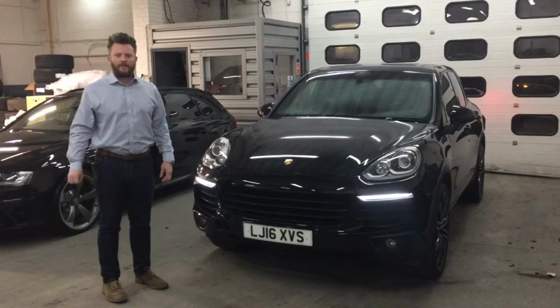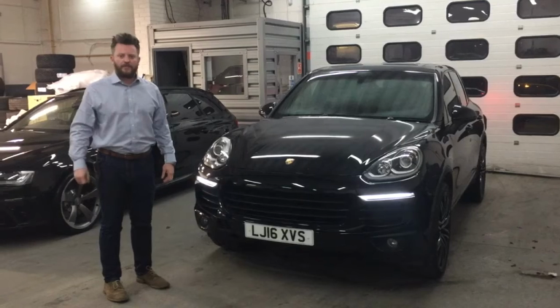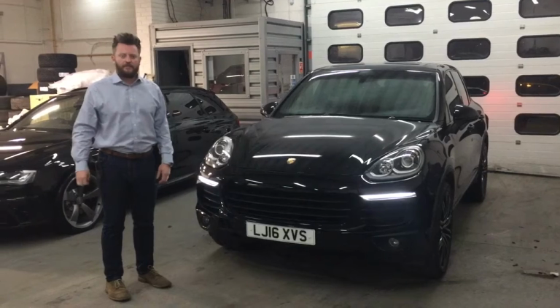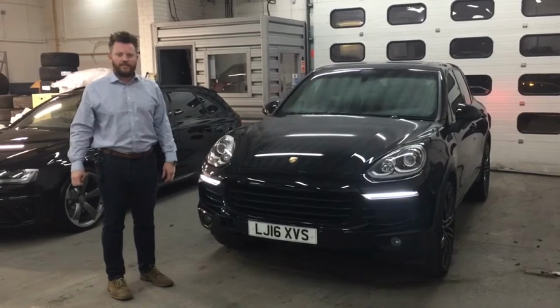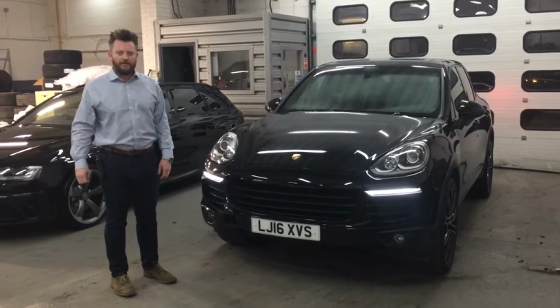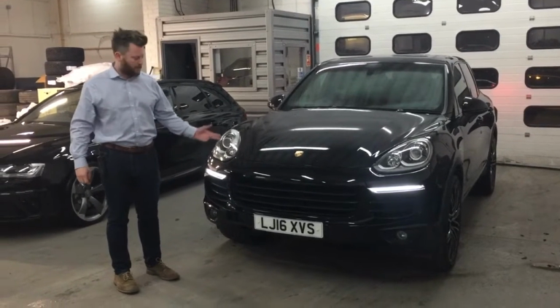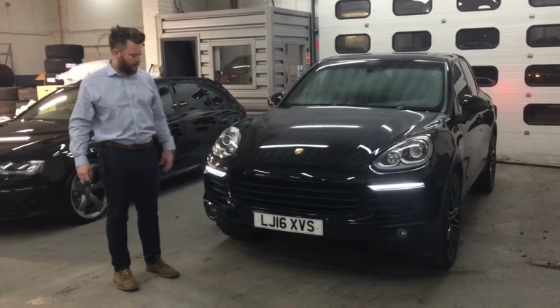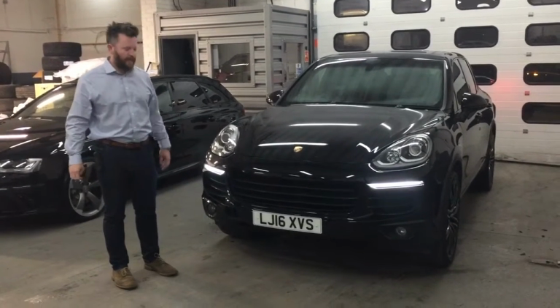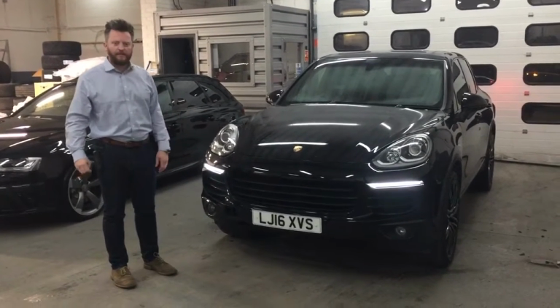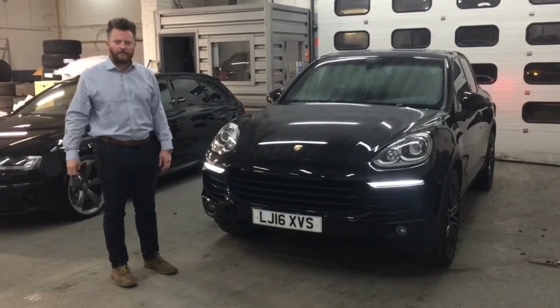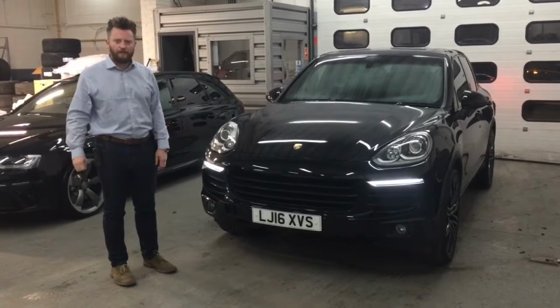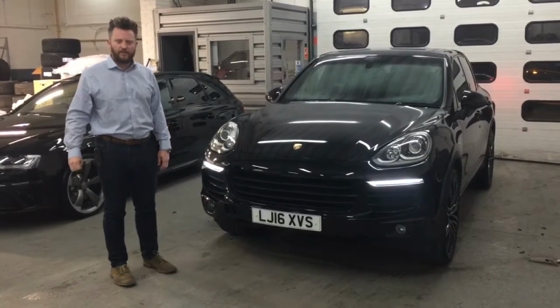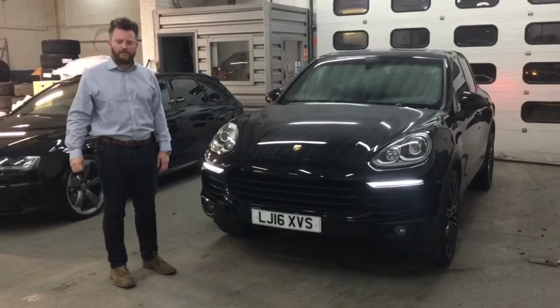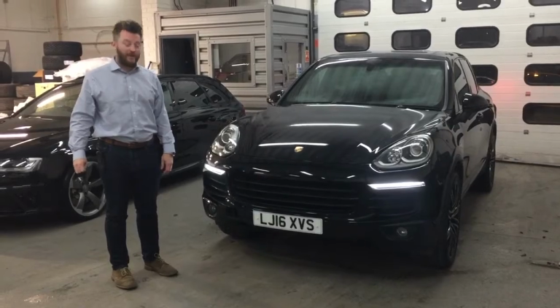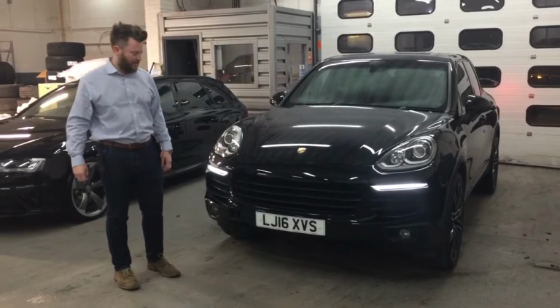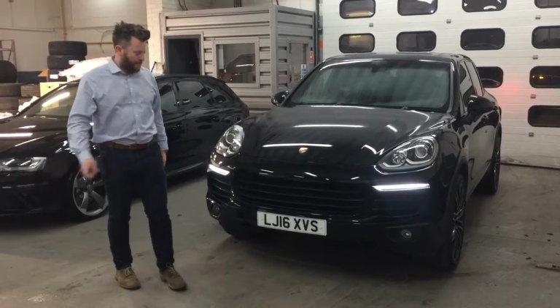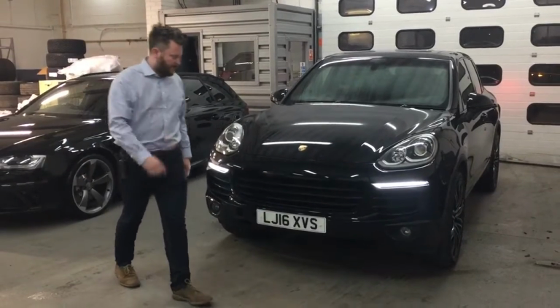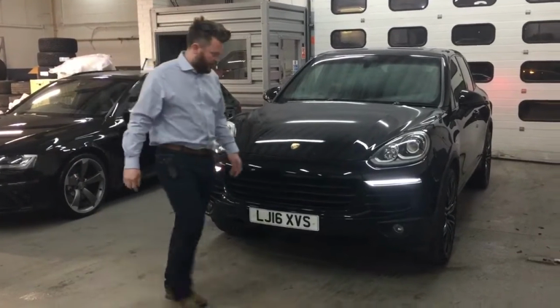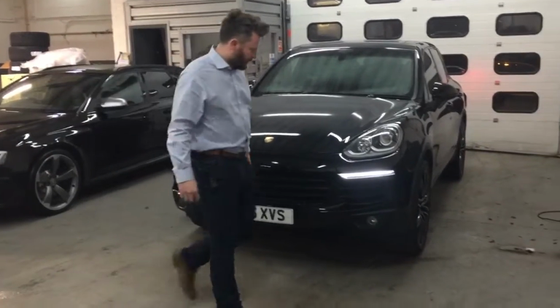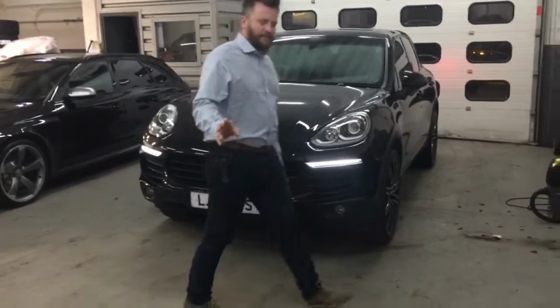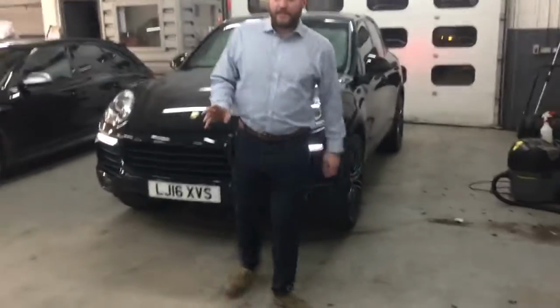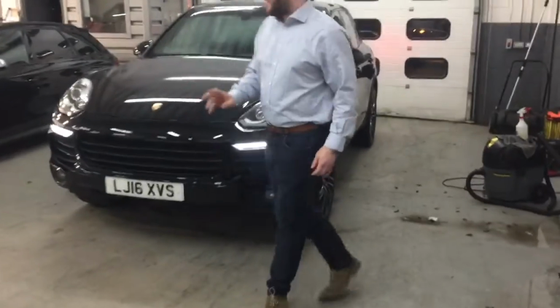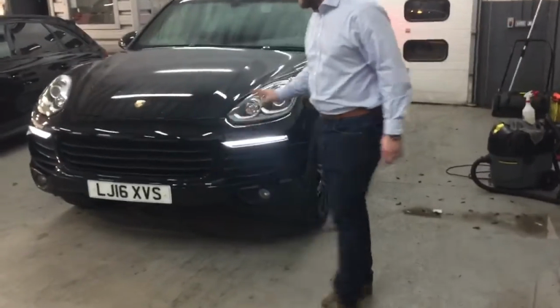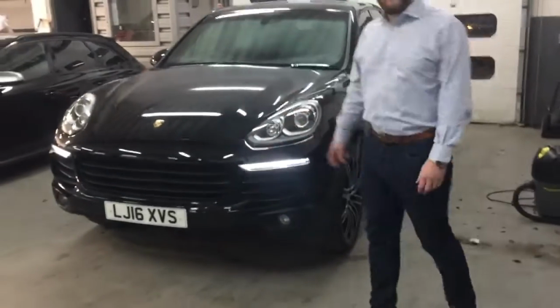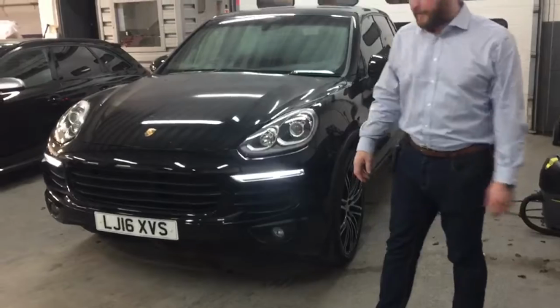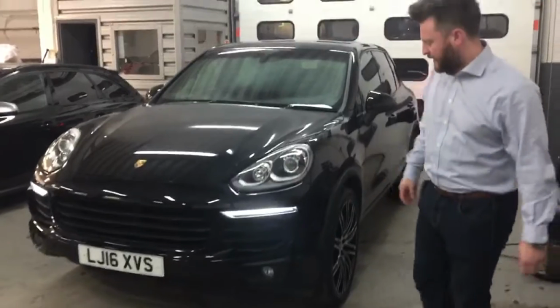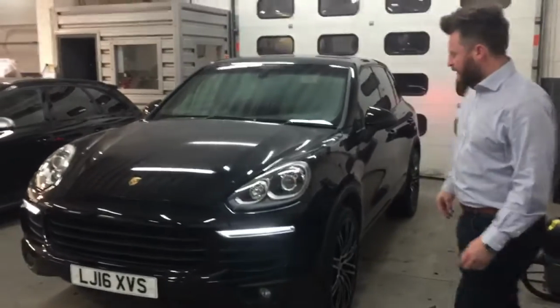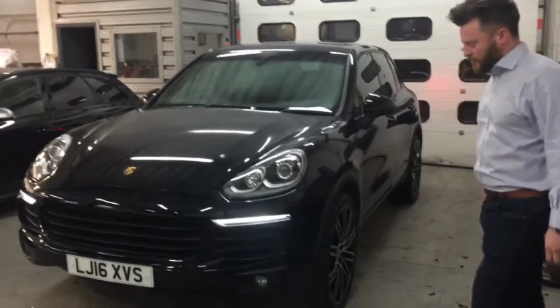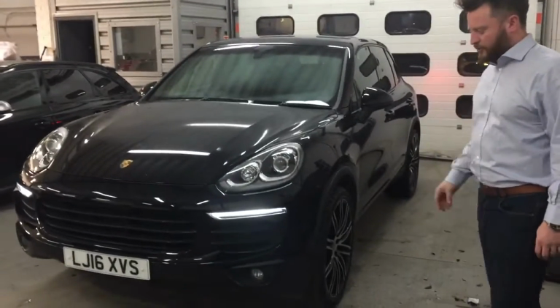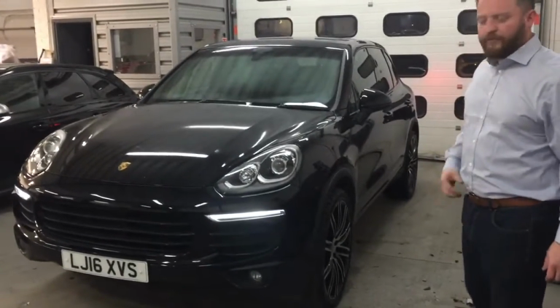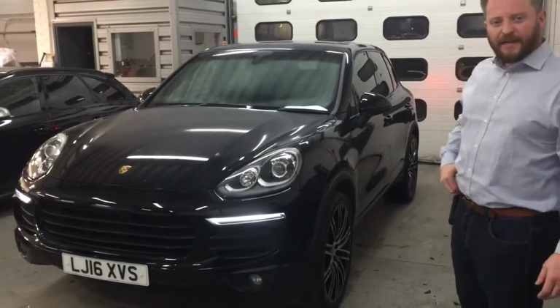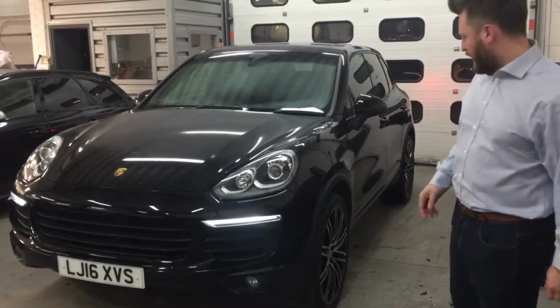Hi Dimitri, it's Philip from GC Motors. This is the Porsche Cayenne that you're potentially going to purchase. As you can see around the car, it is a bit dirty — it's just going through our prep centre, so it hasn't gone through valeting as of yet.